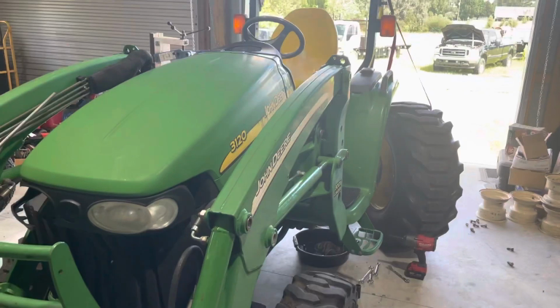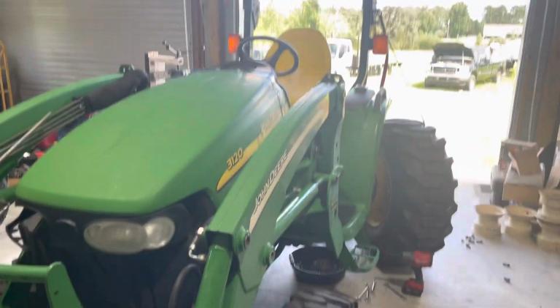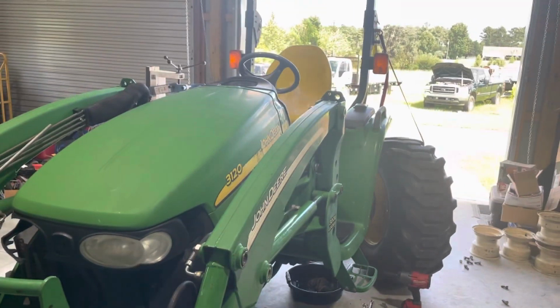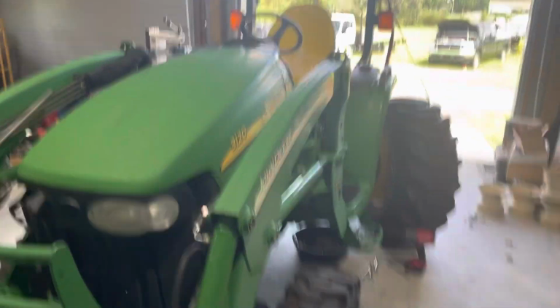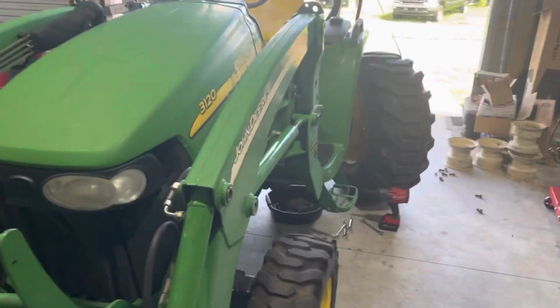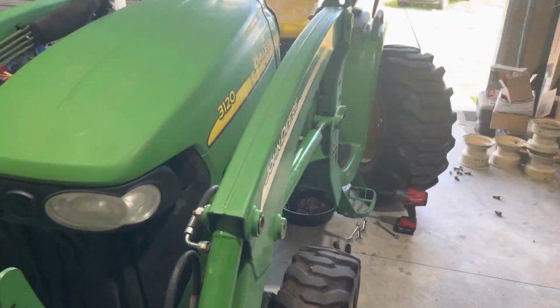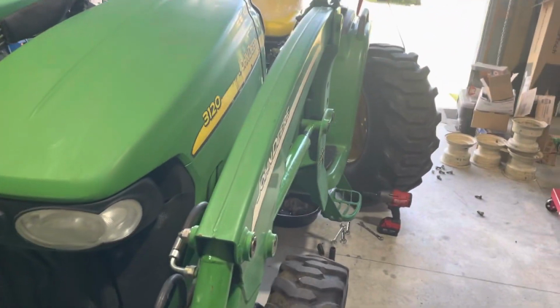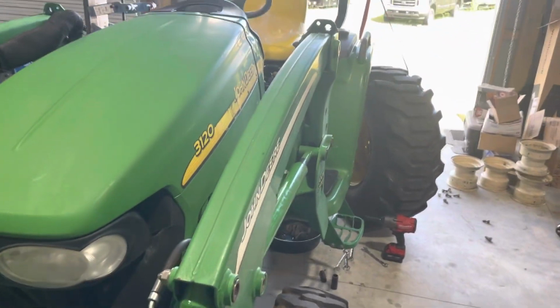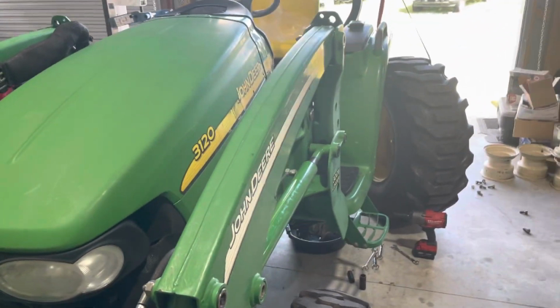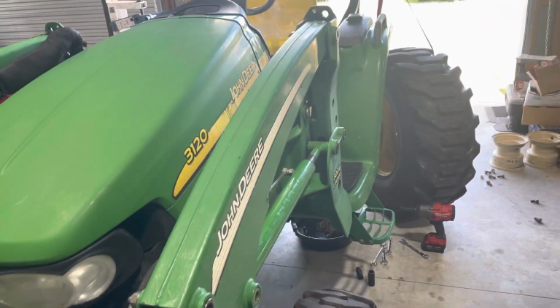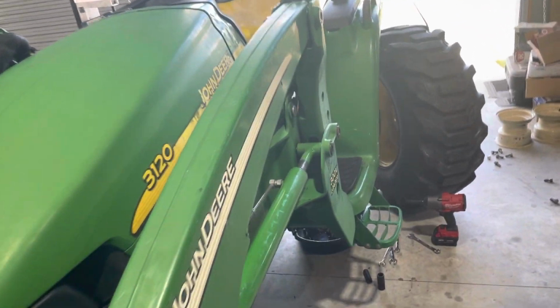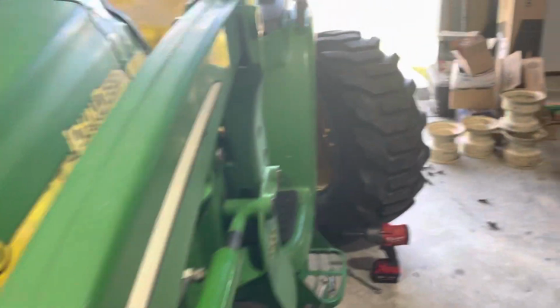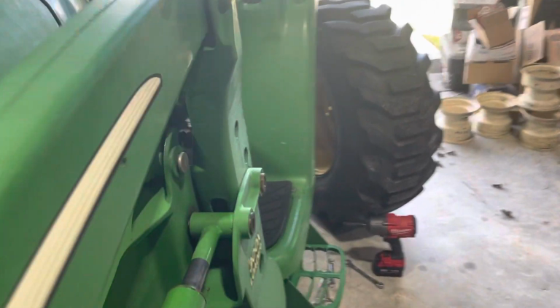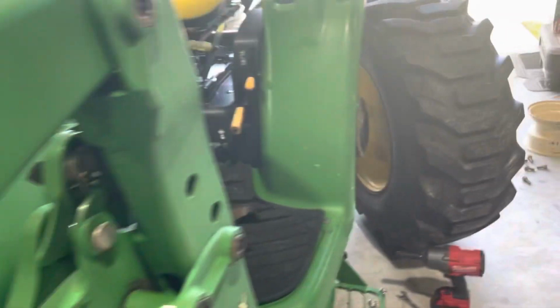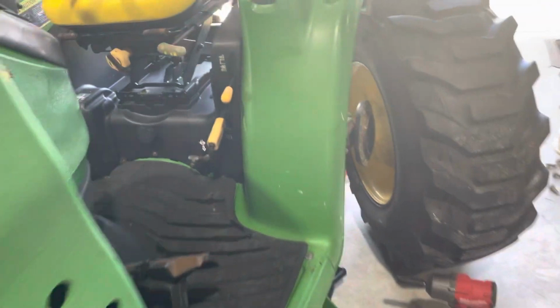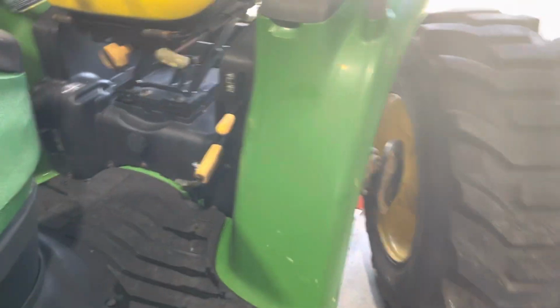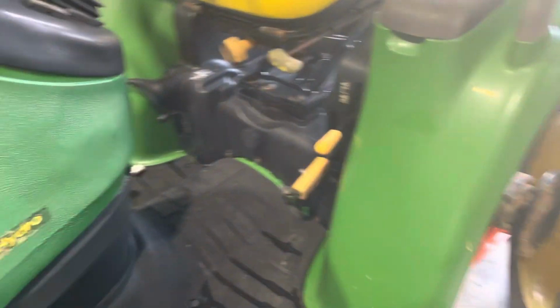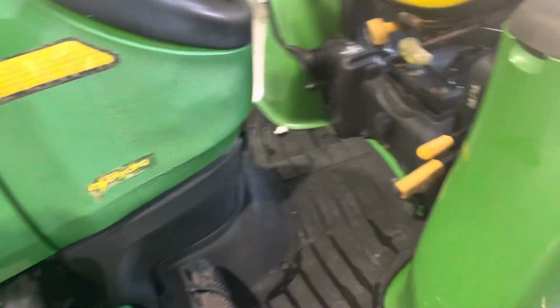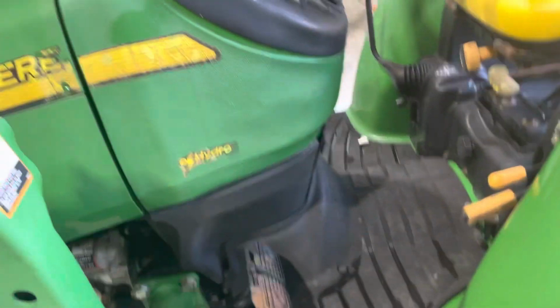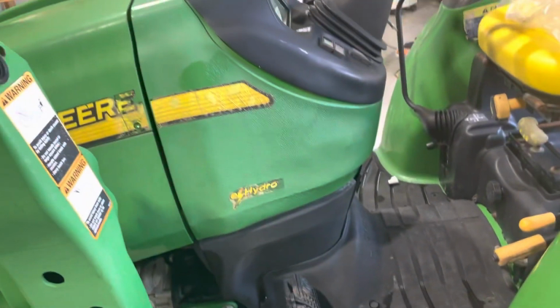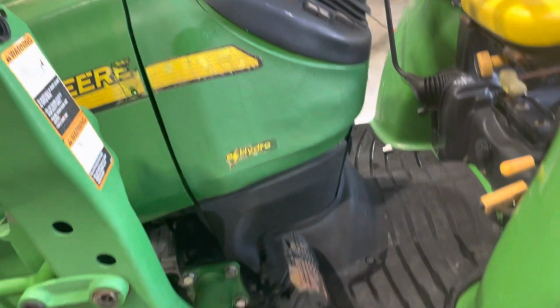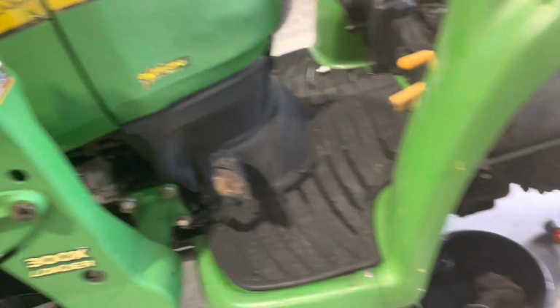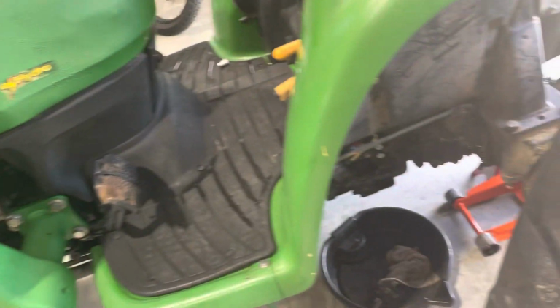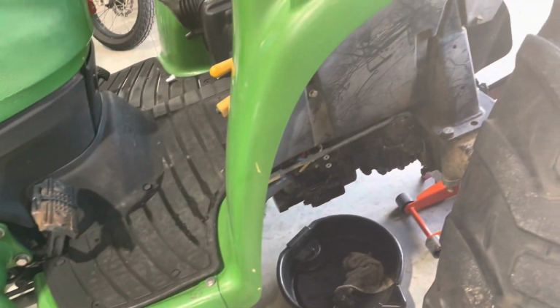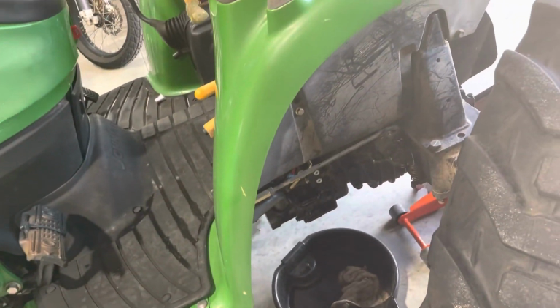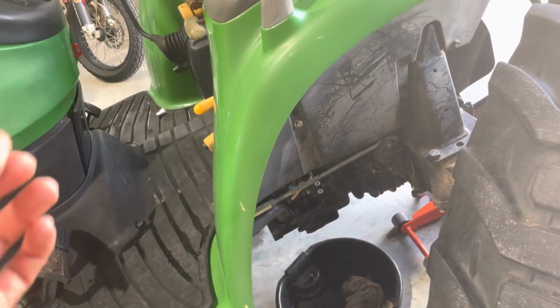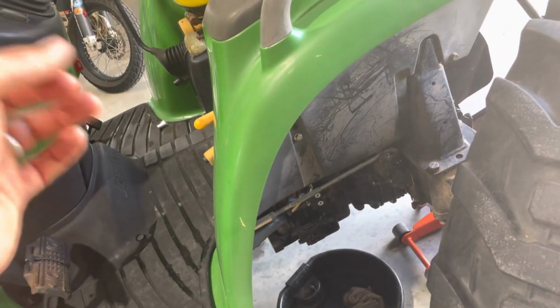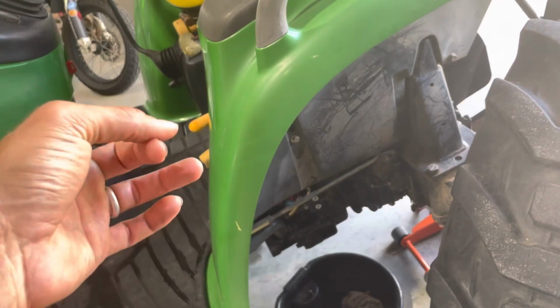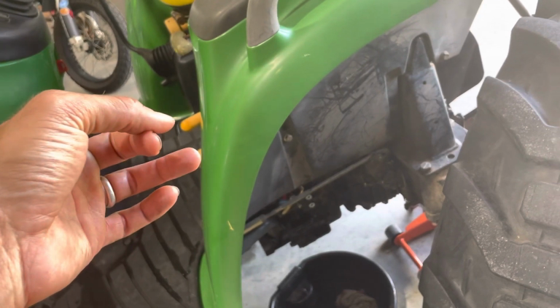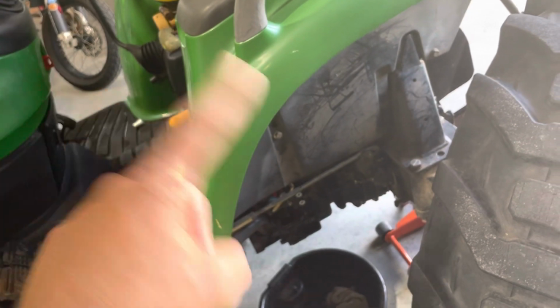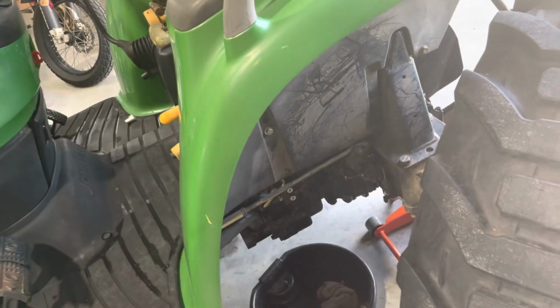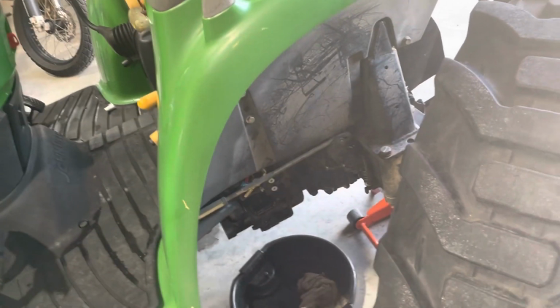This is a 2005 John Deere 3120. It's an e-hydro, hydrostatic. It is powered by electronics that control the transmission.